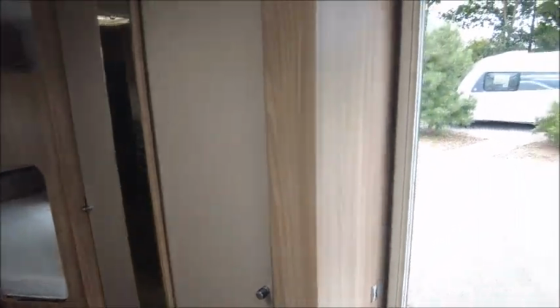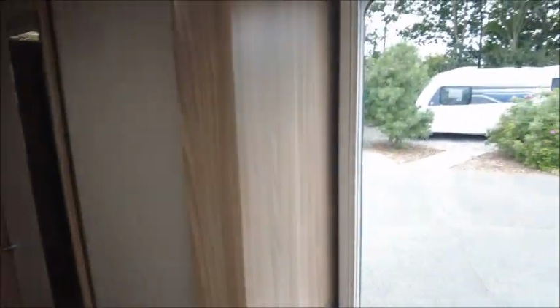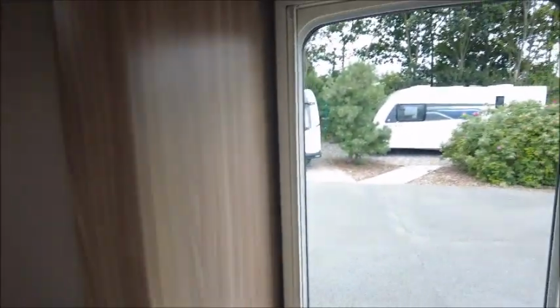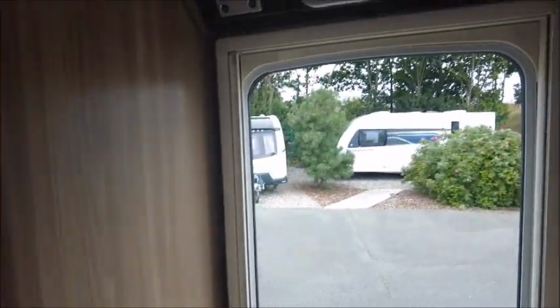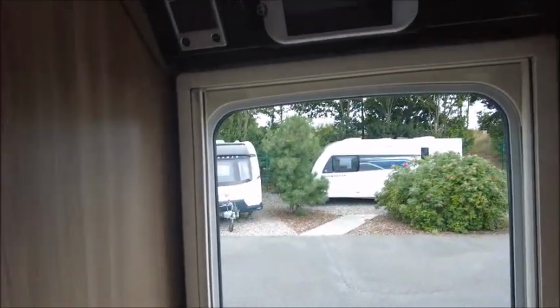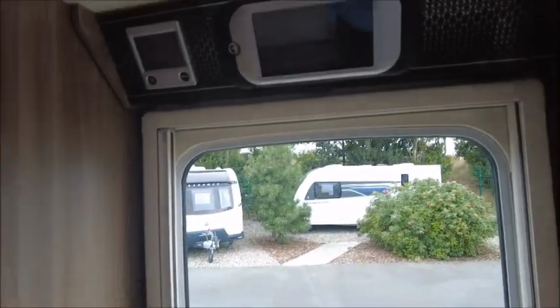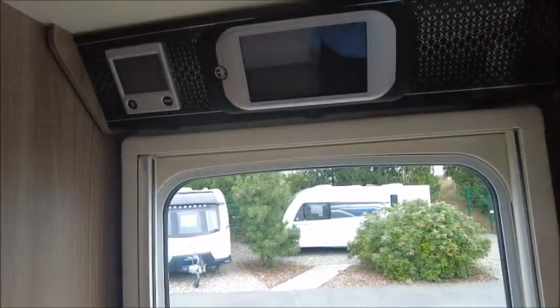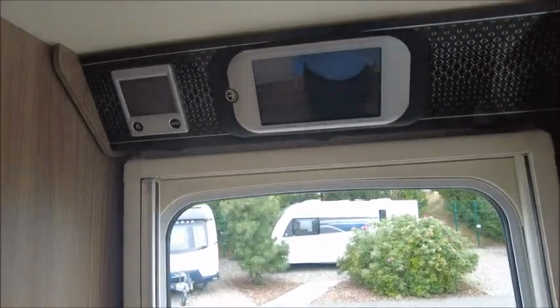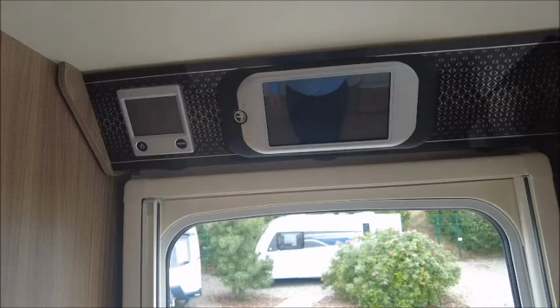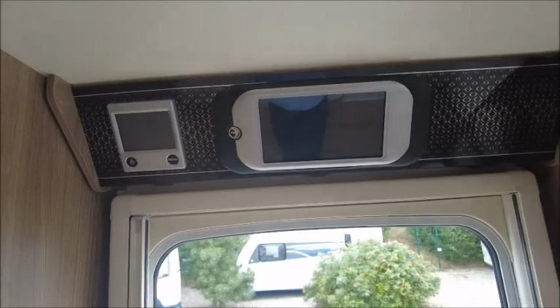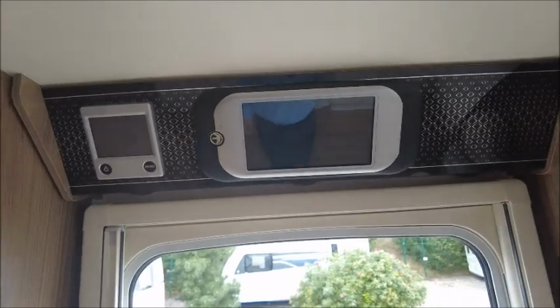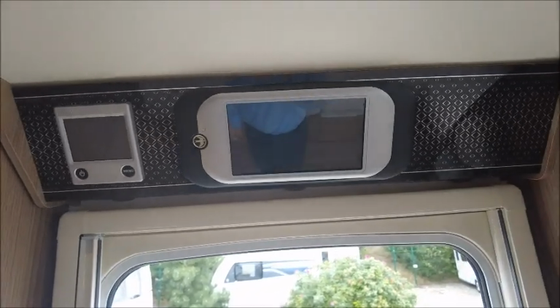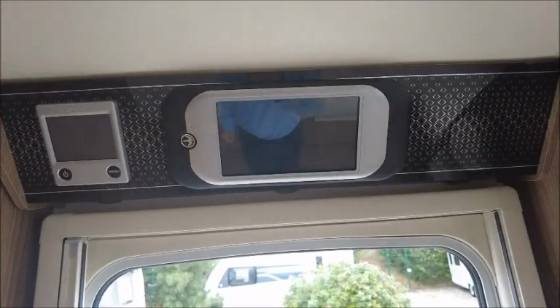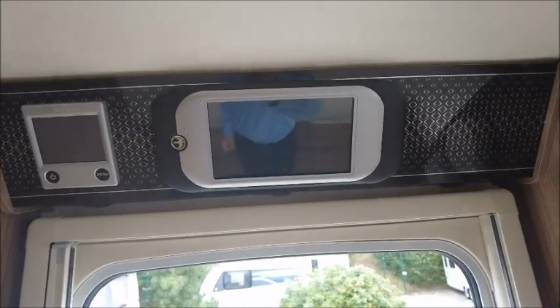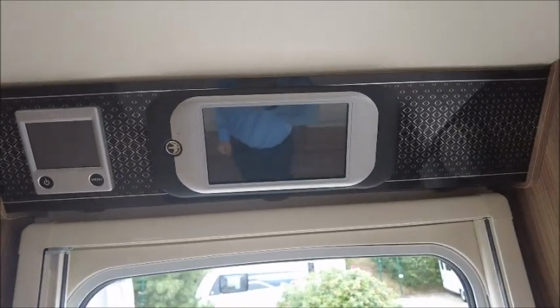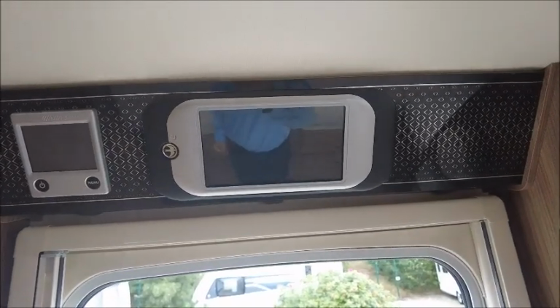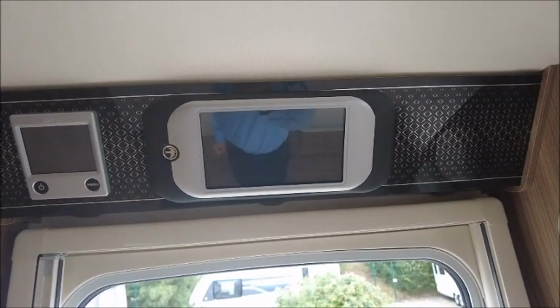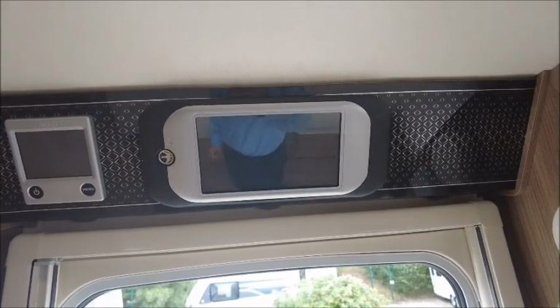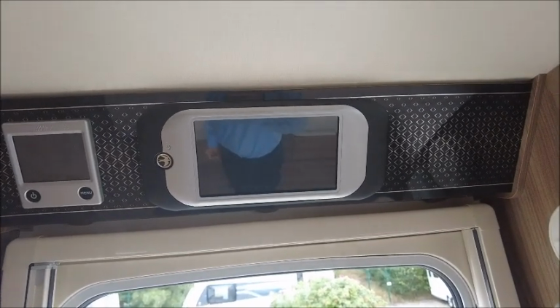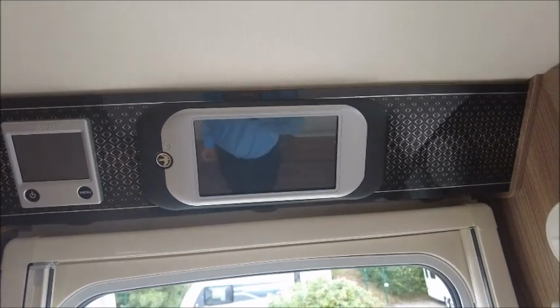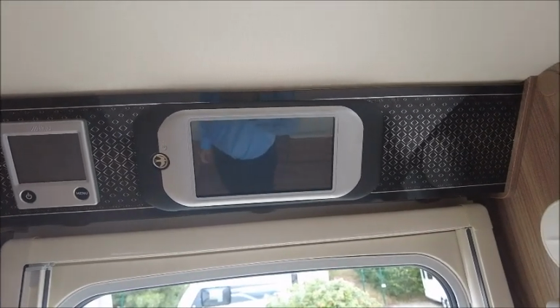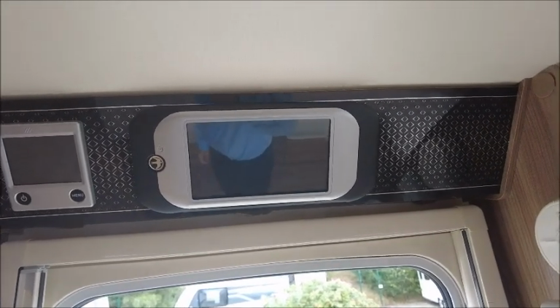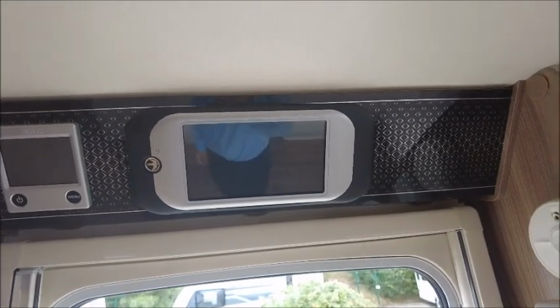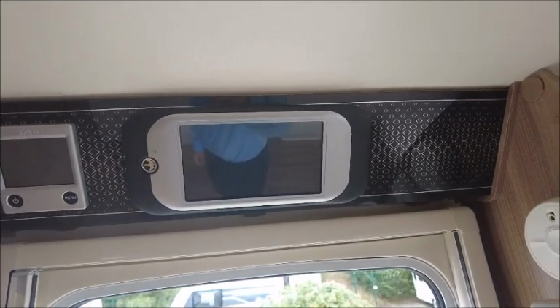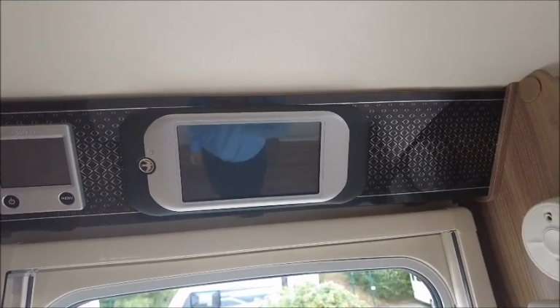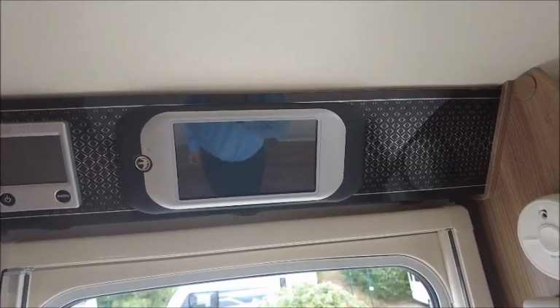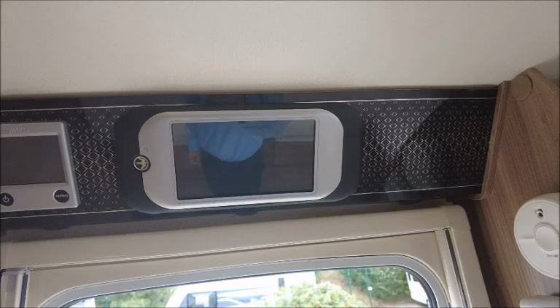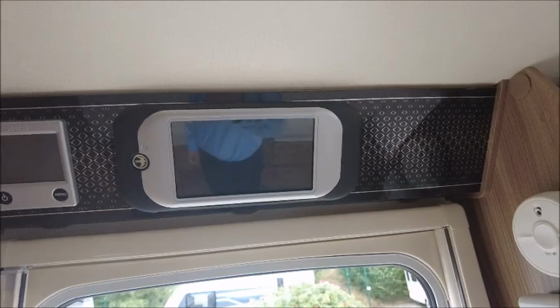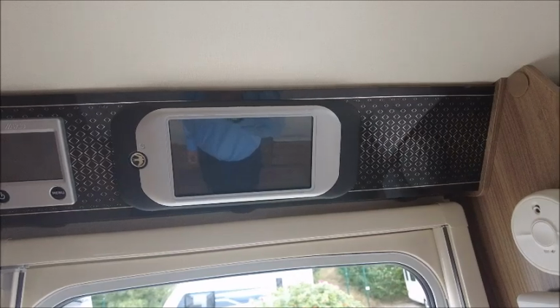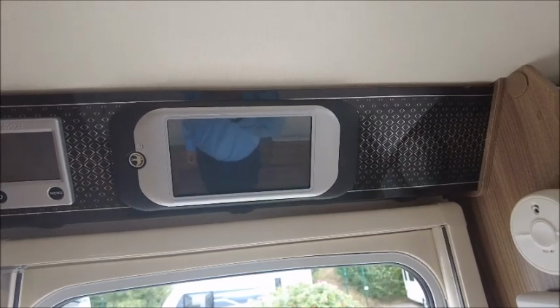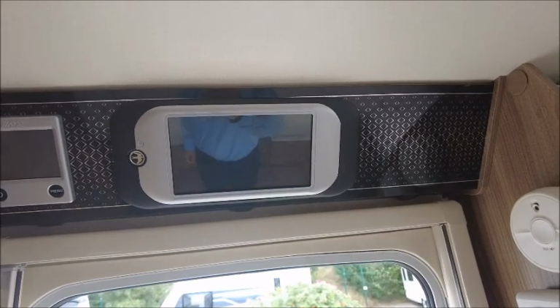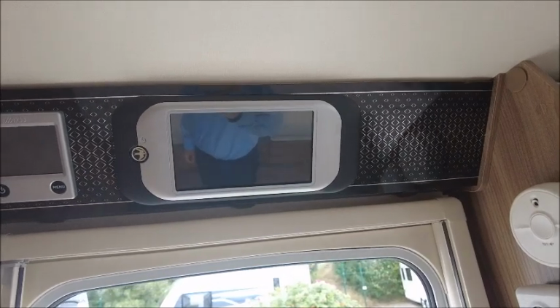The van has also got the Swift Connect system. You can have a tracker fitted — in fact the tracker is already in there, so we just set up the subscription for you.